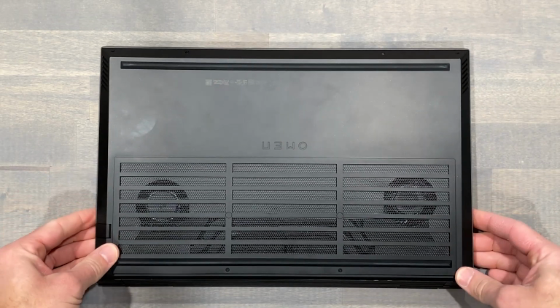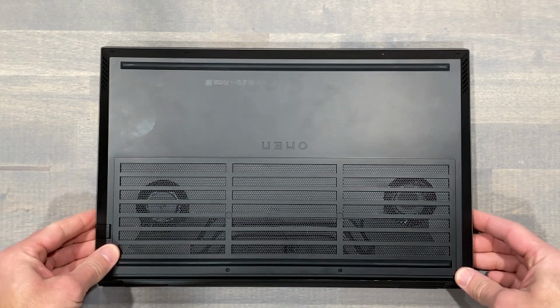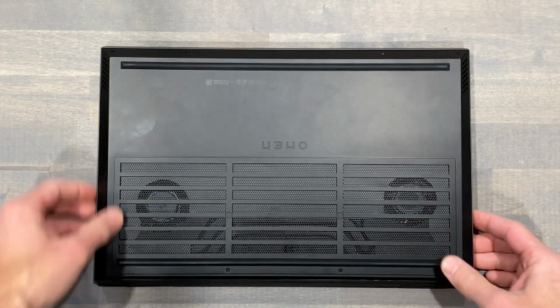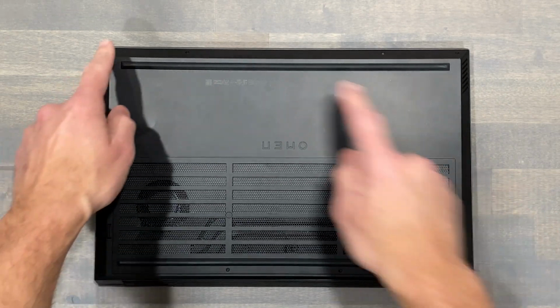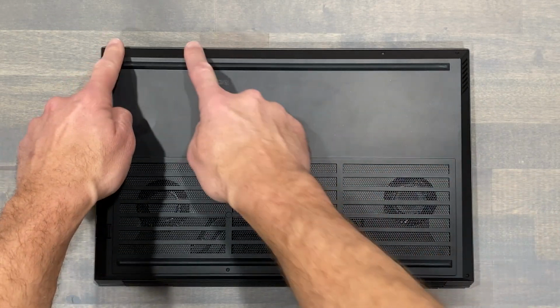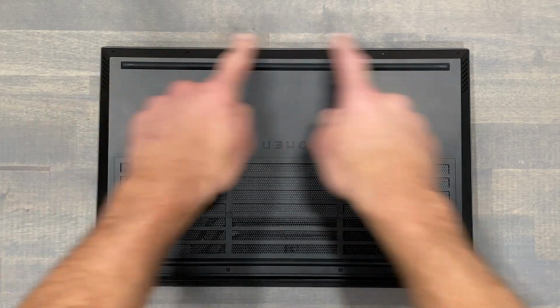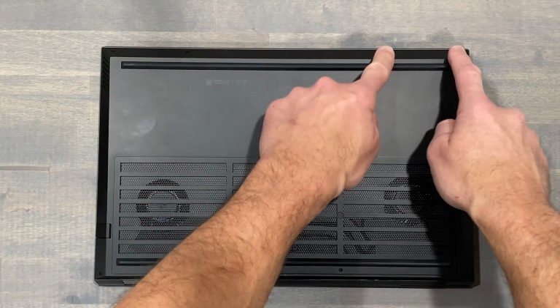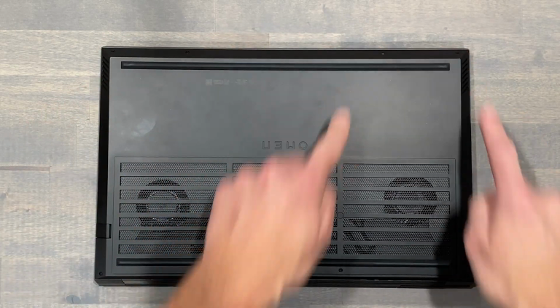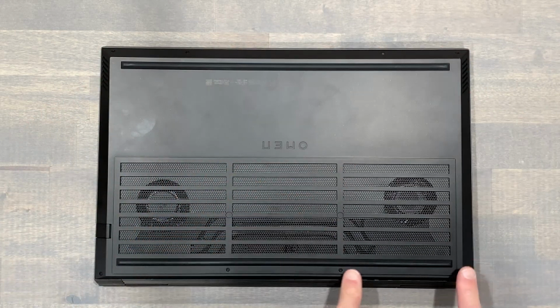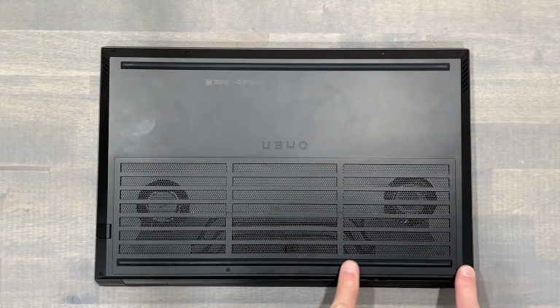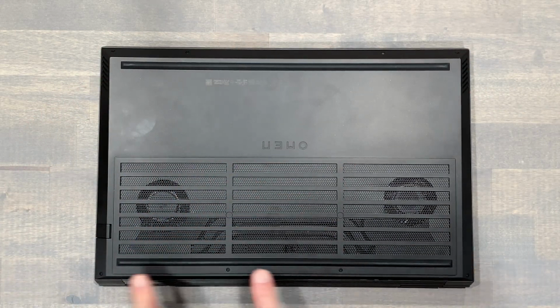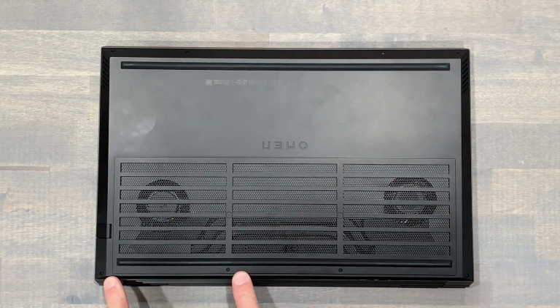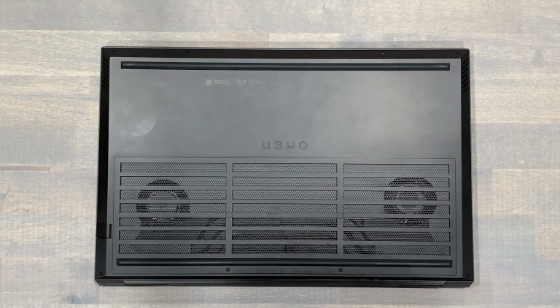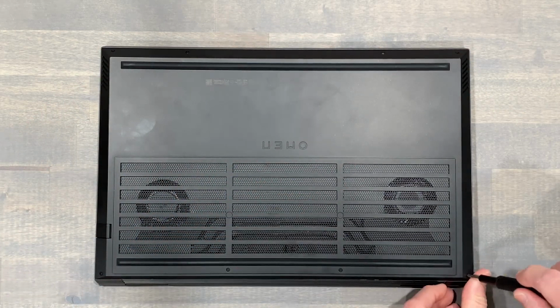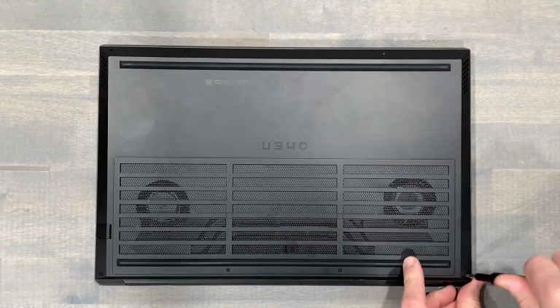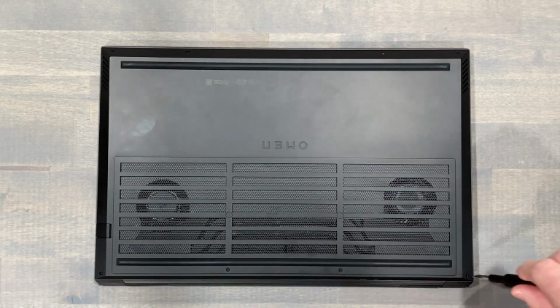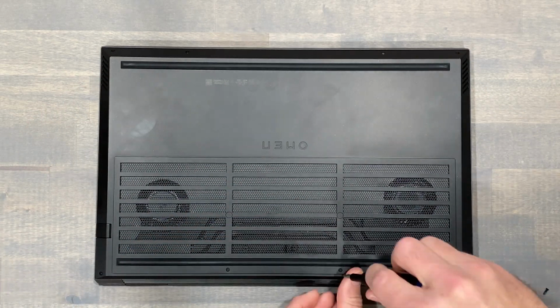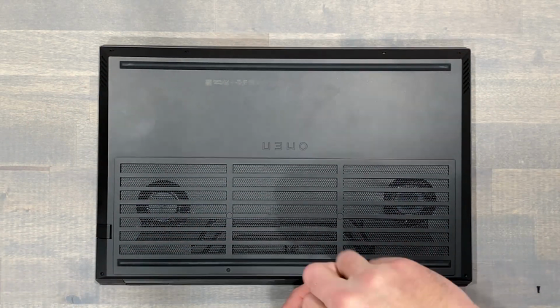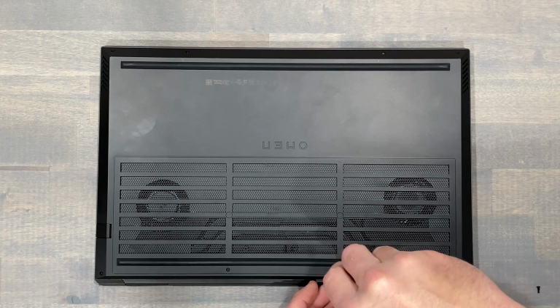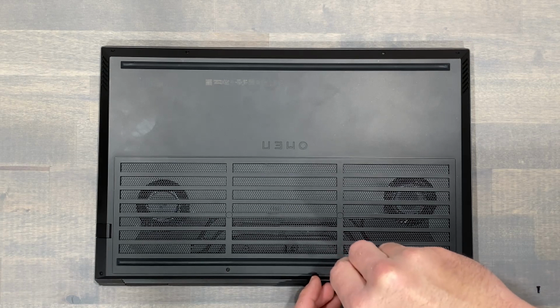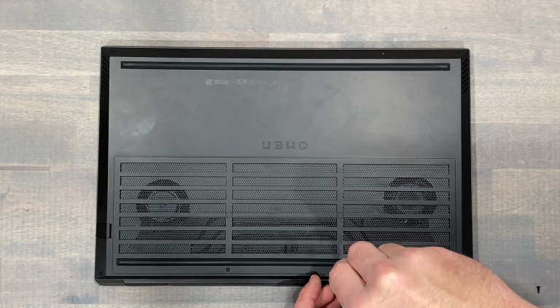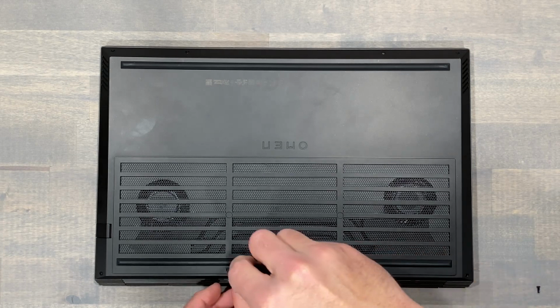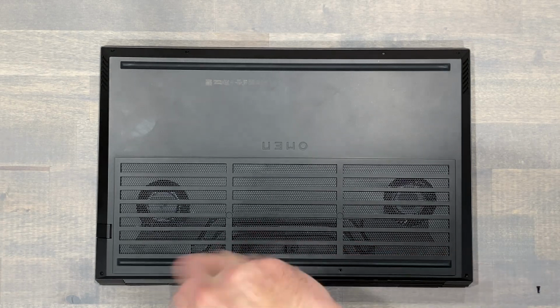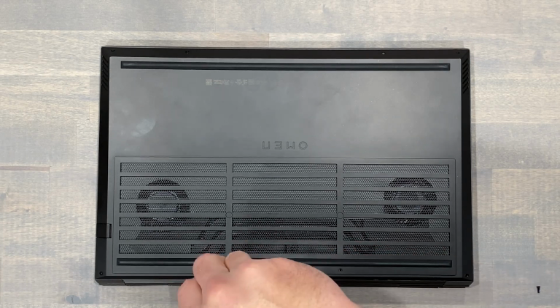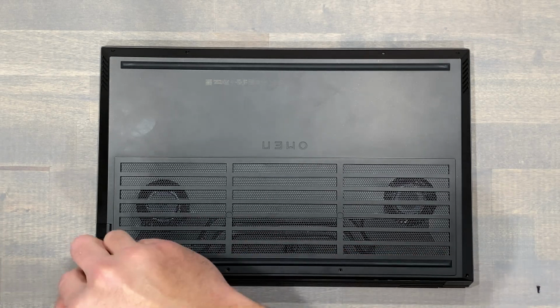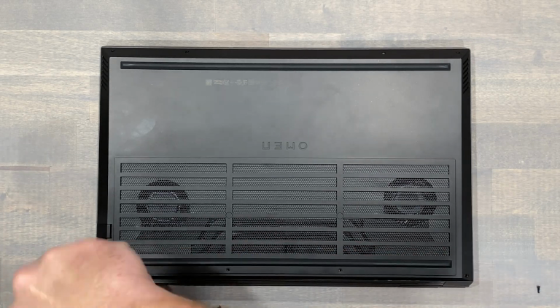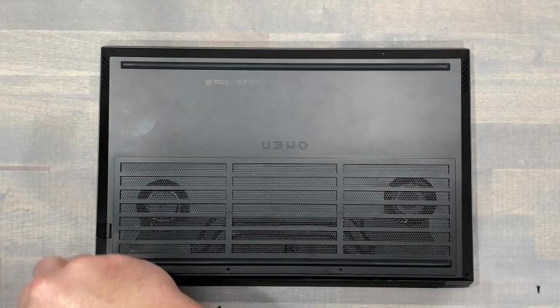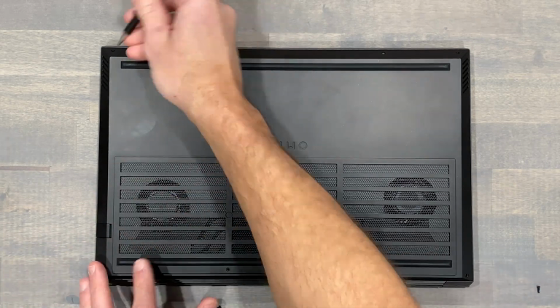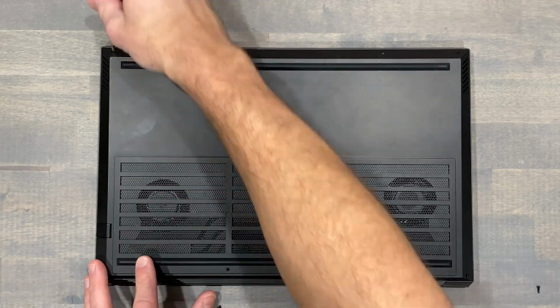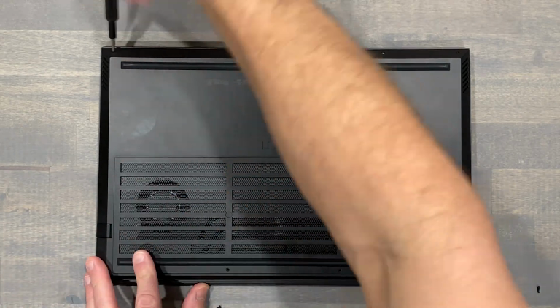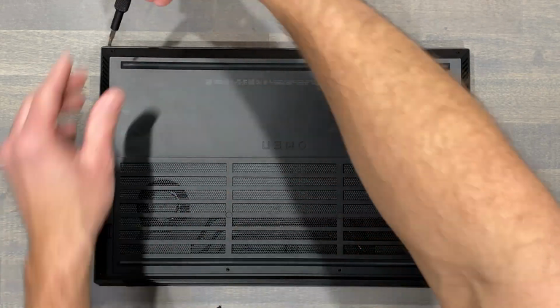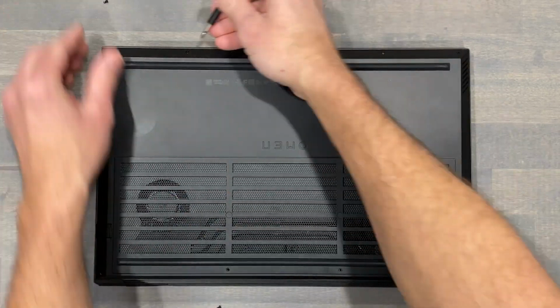Then remove eight screws that secure the bottom panel. The four screws in the front of the chassis are much shorter than the rear. Installing the longer screws into the front of the chassis will damage your laptop.